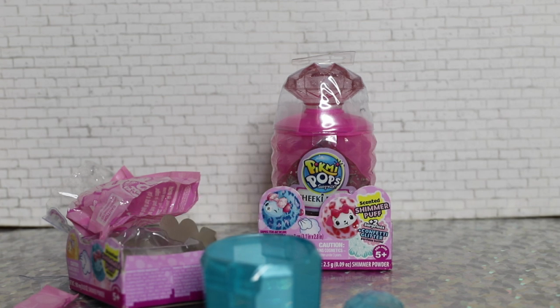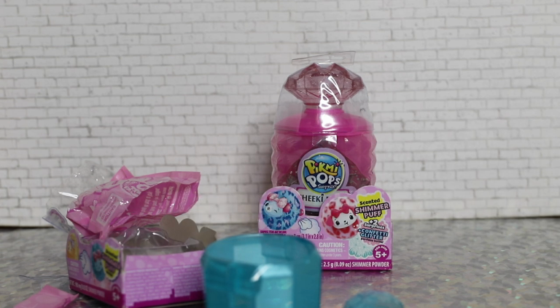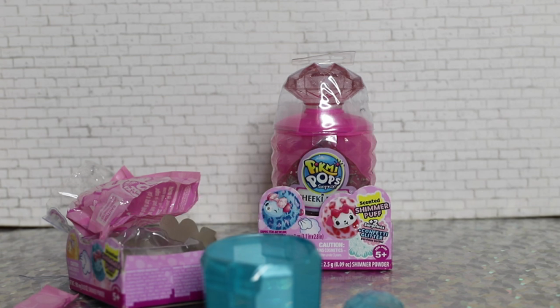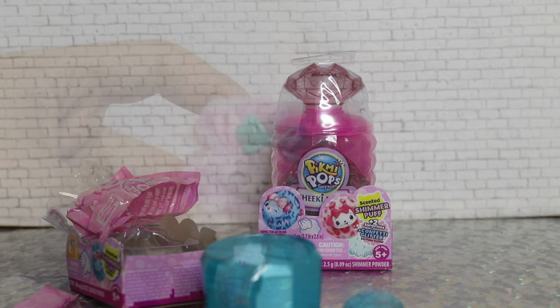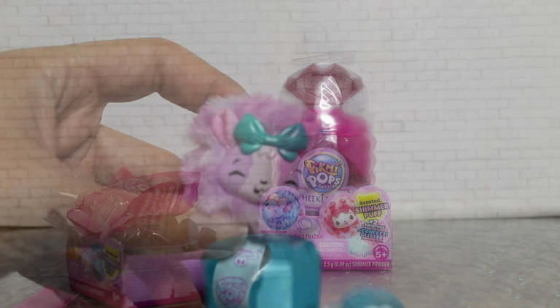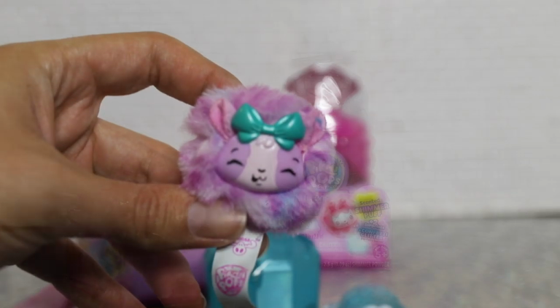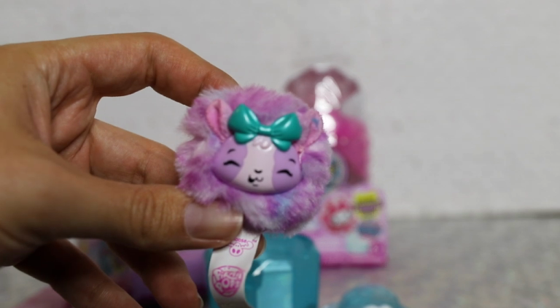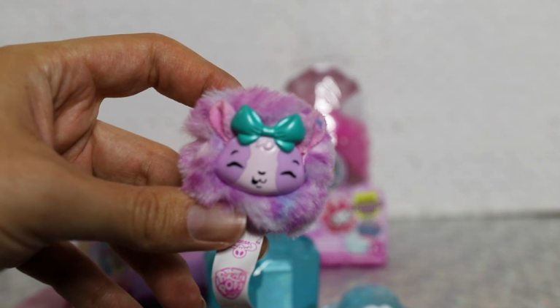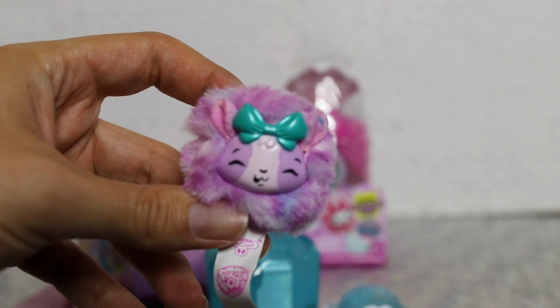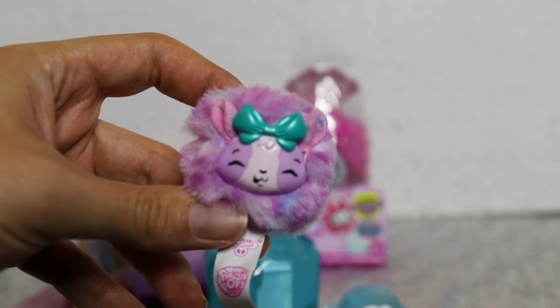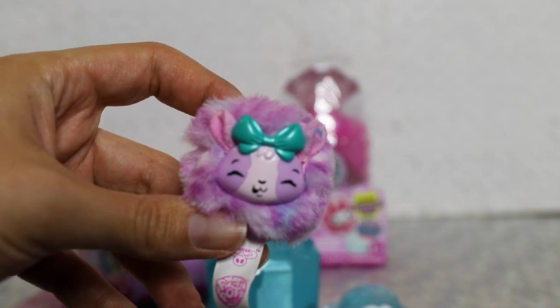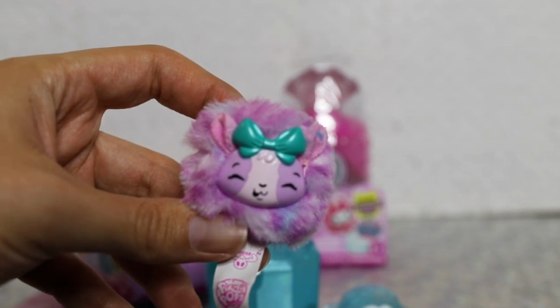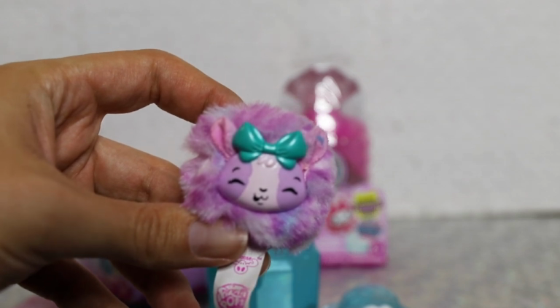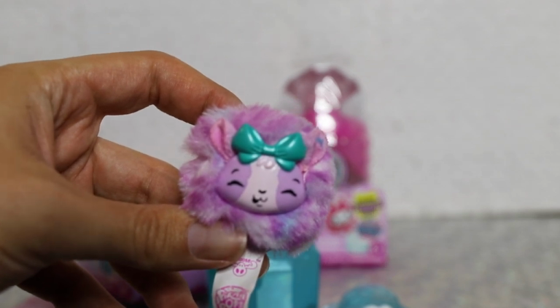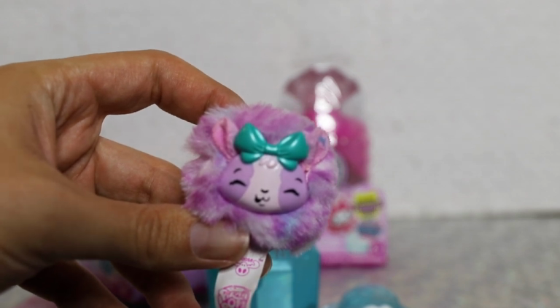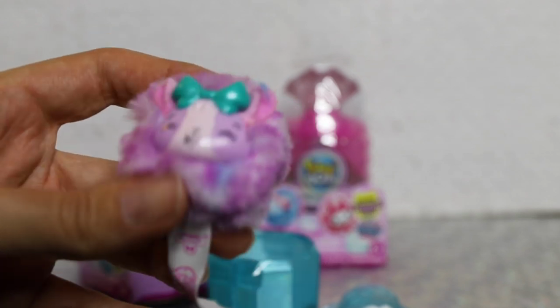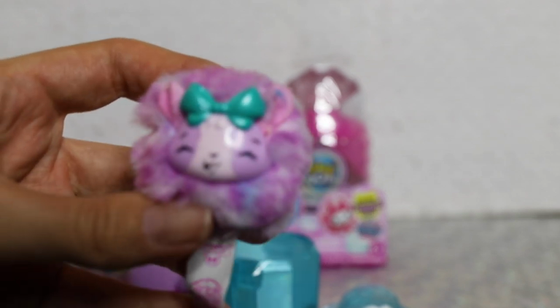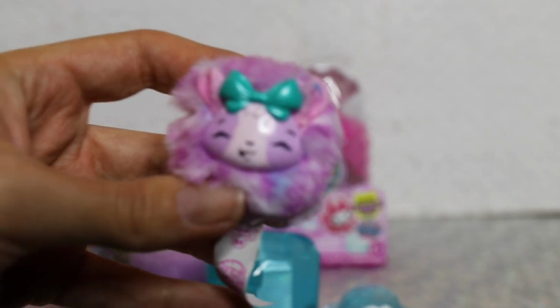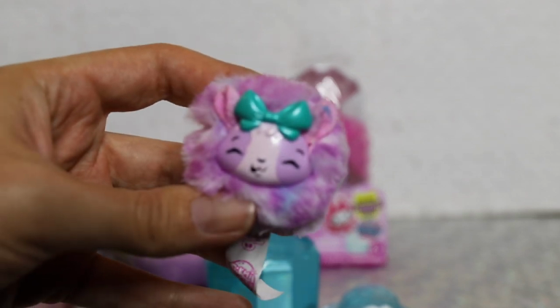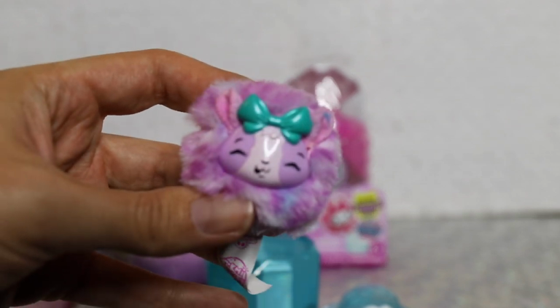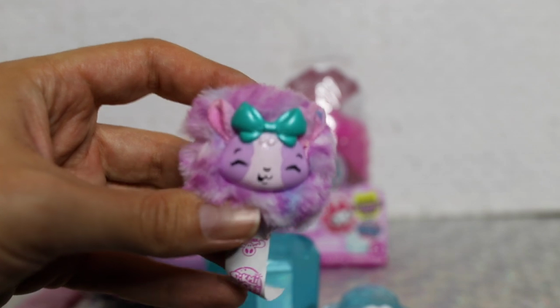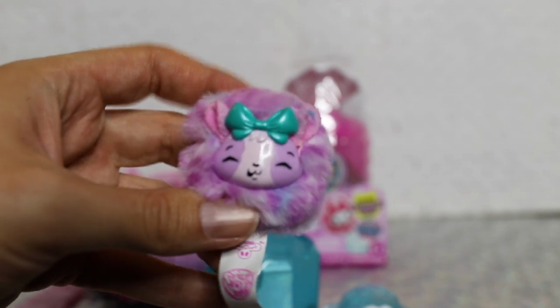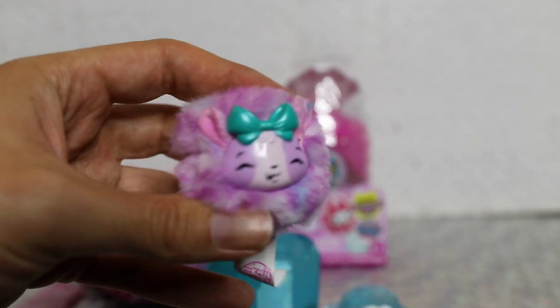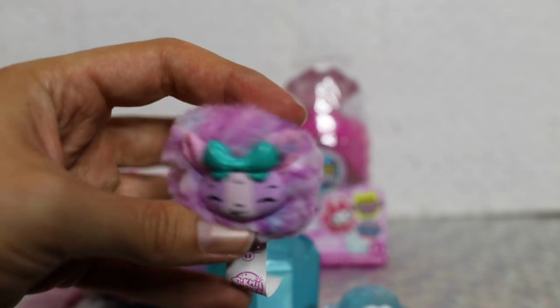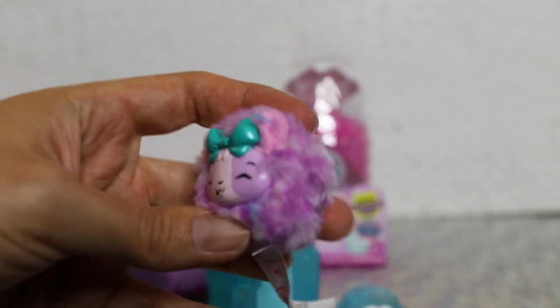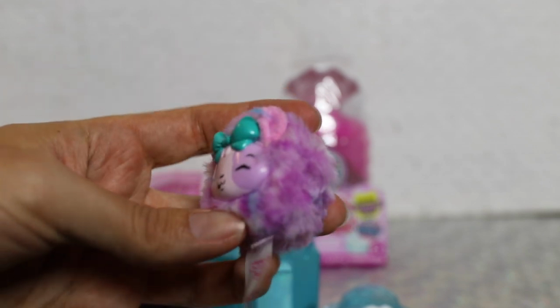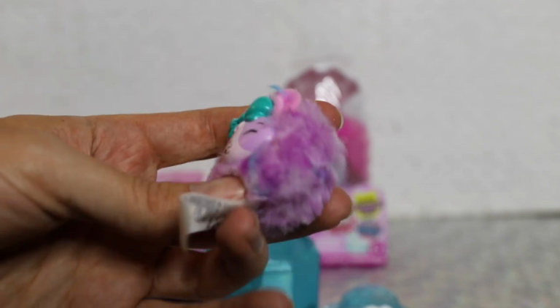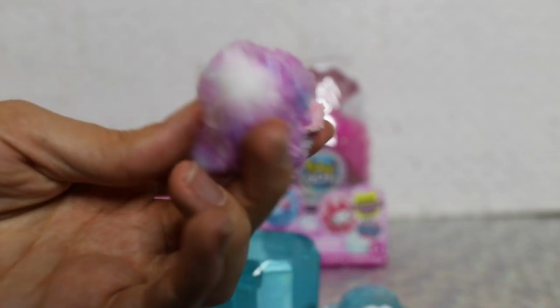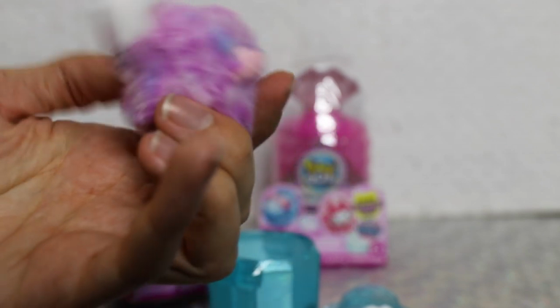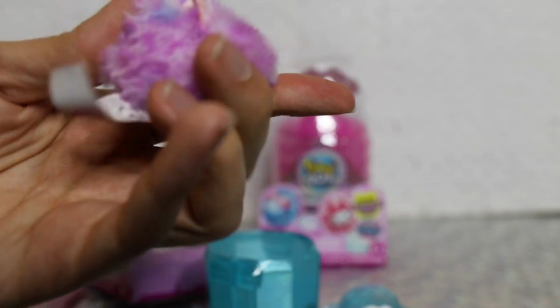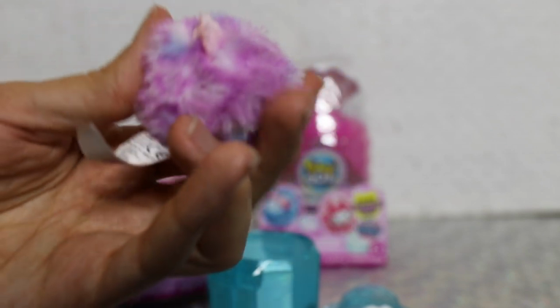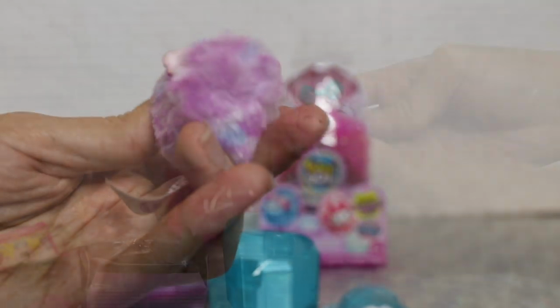So we think we got Kista the guinea pig, and her scent is wild berry. She smells really nice. She is a common.